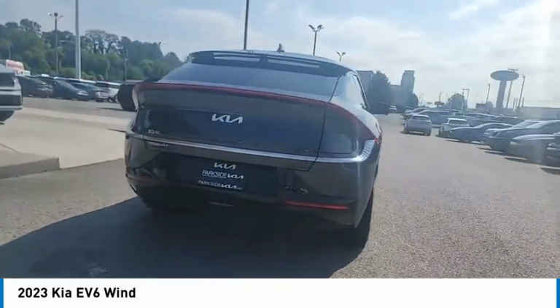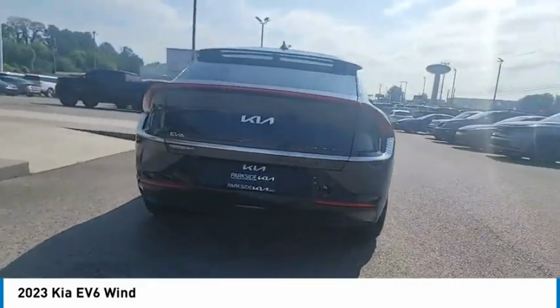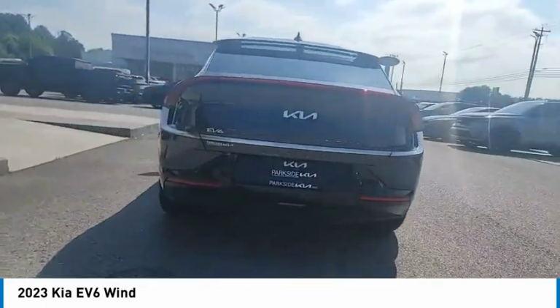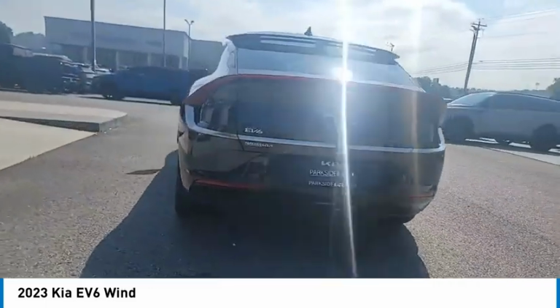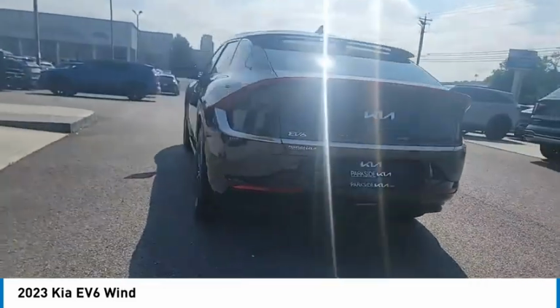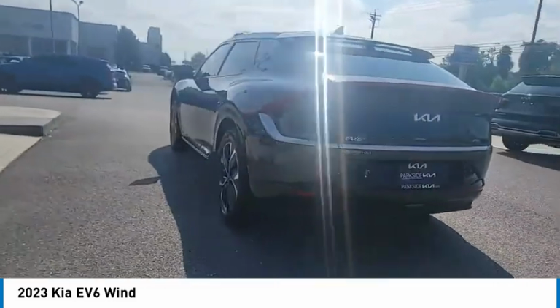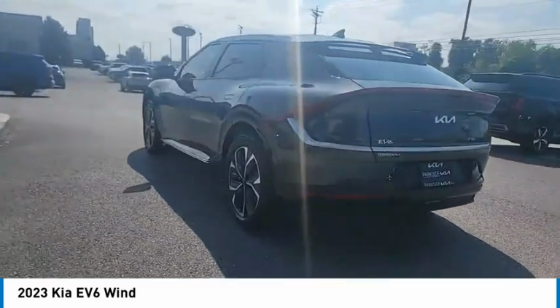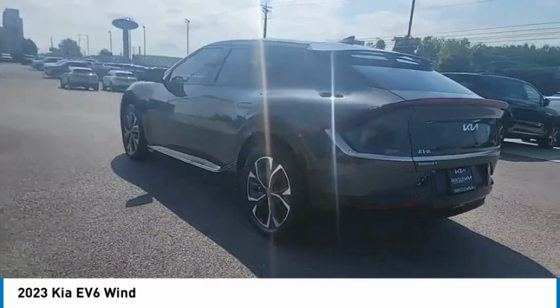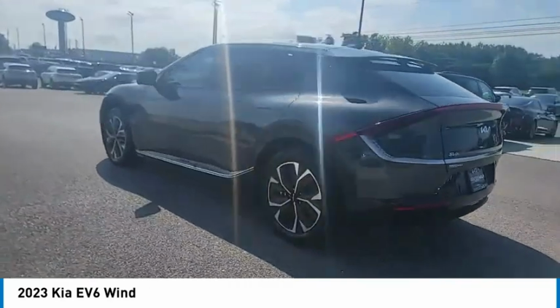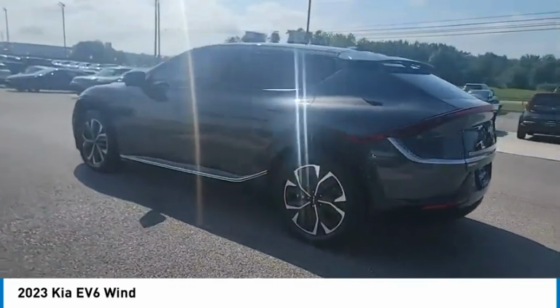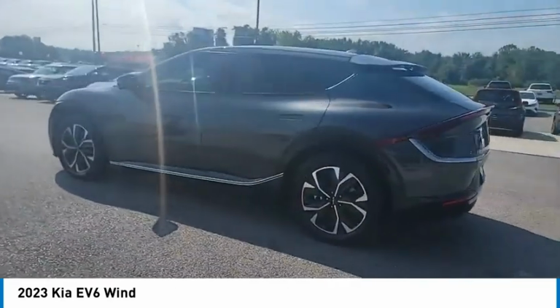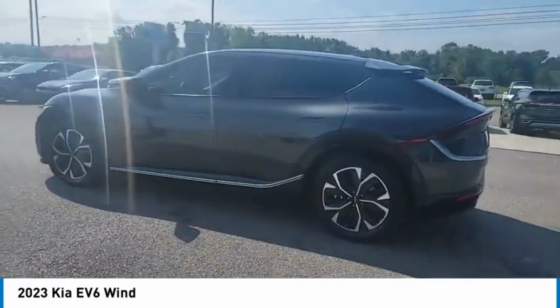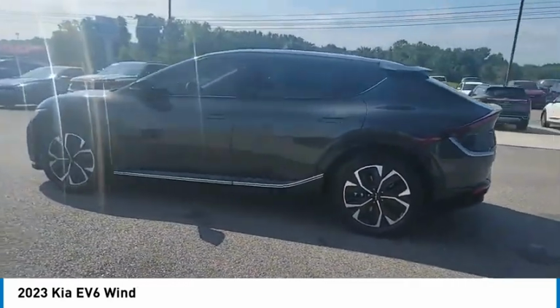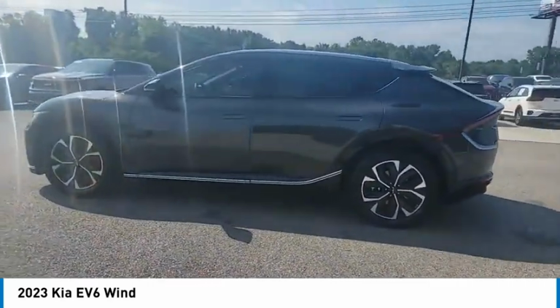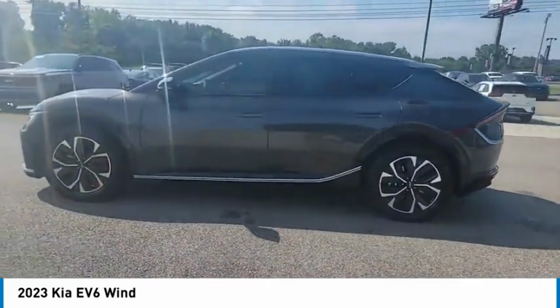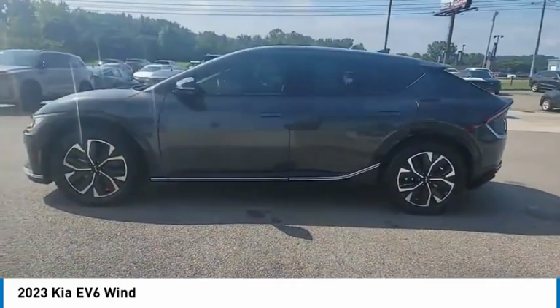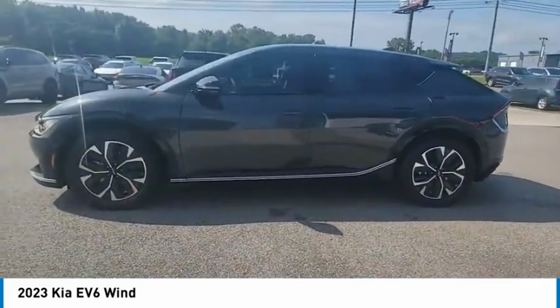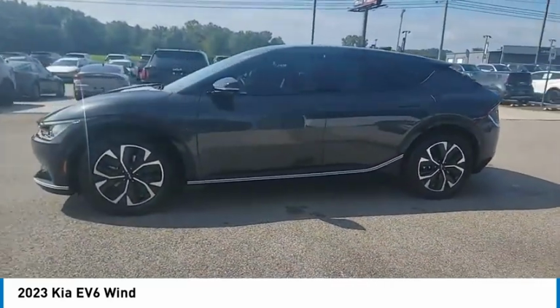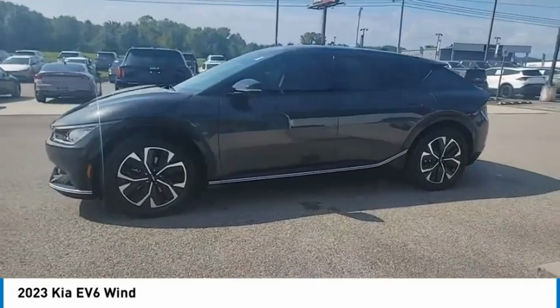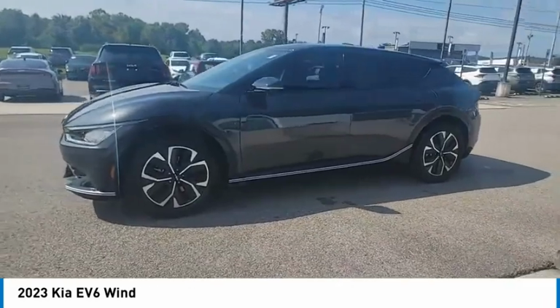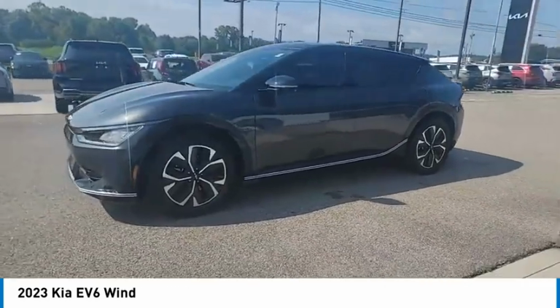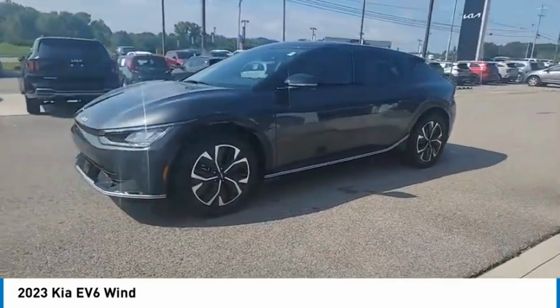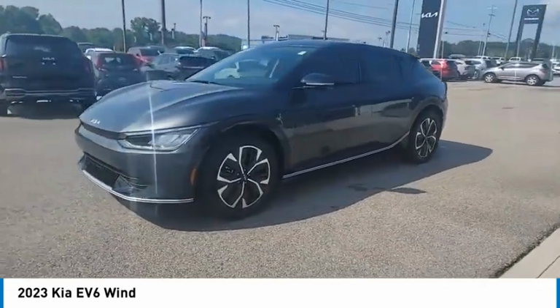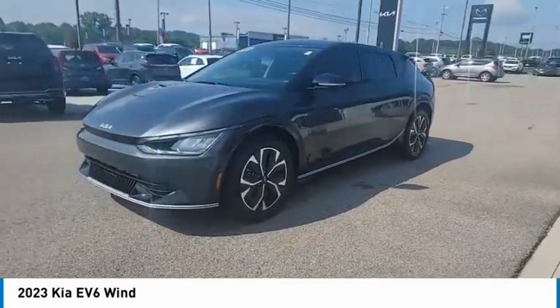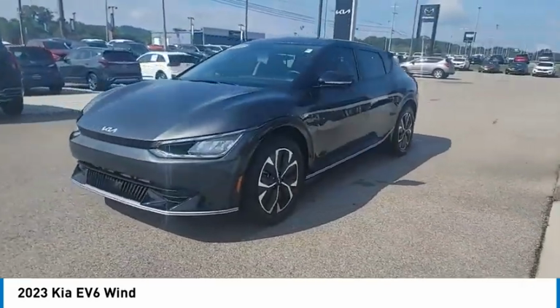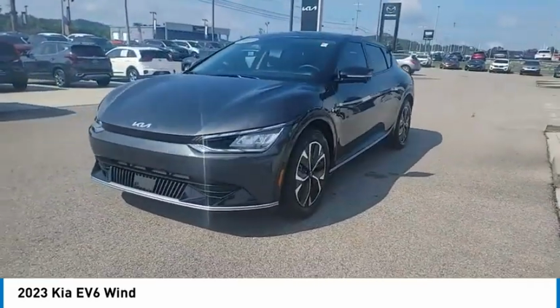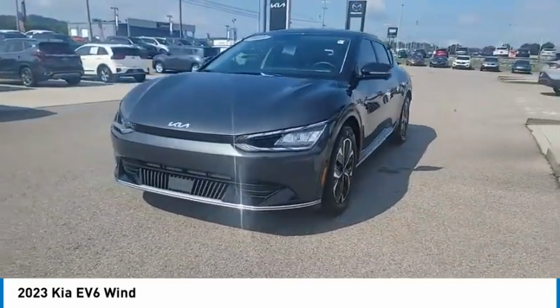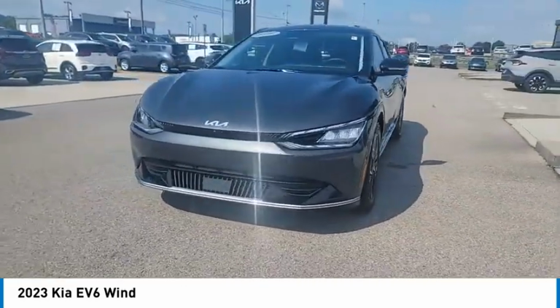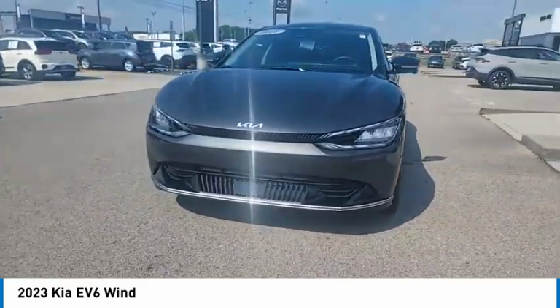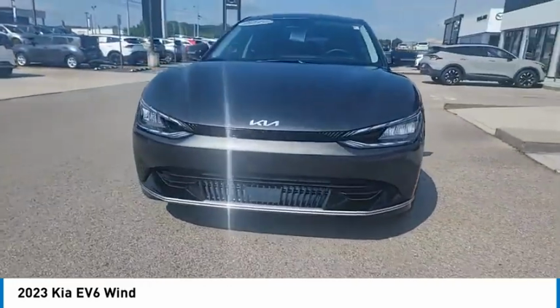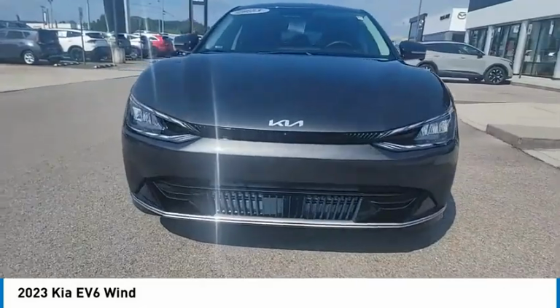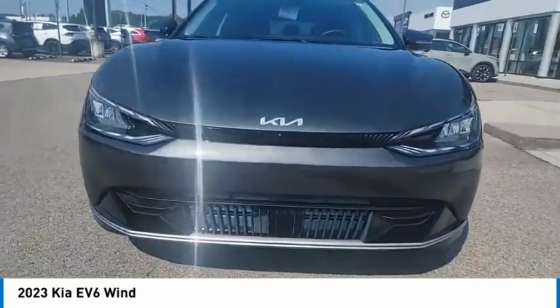Here are some of this vehicle's great options: aluminum wheels, rear spoiler, heated side mirrors, traction control, daytime running lights, remote keyless entry, remote trunk release, headlights on or off, and mirror memory.